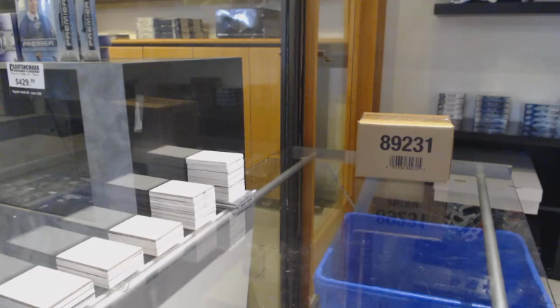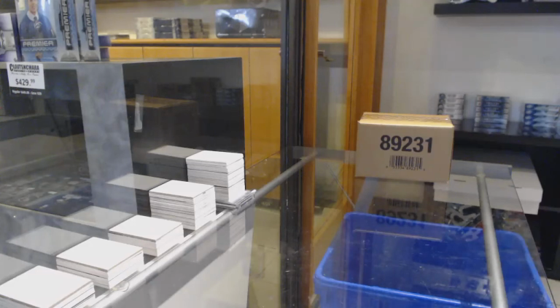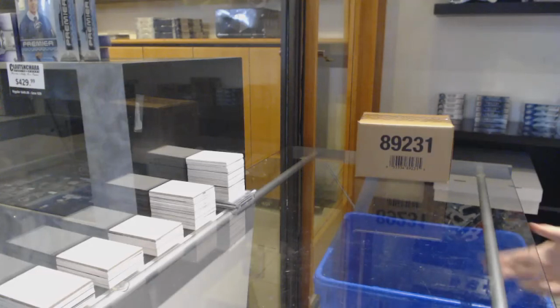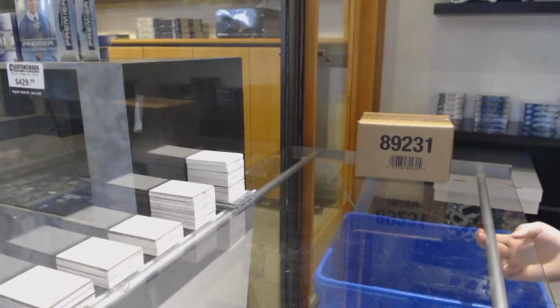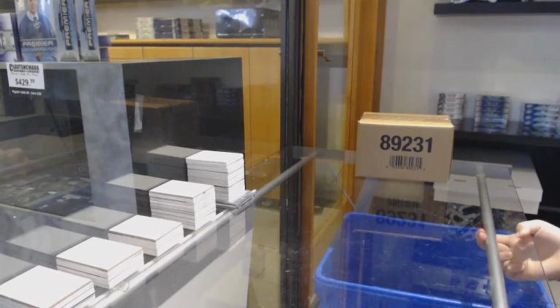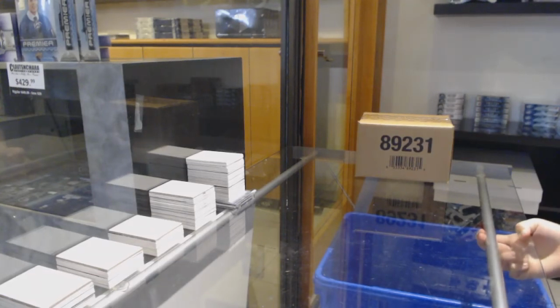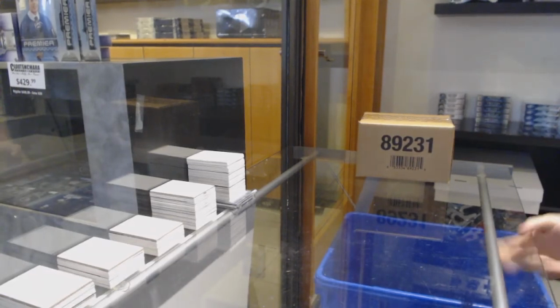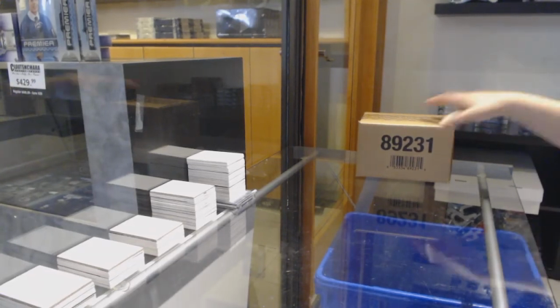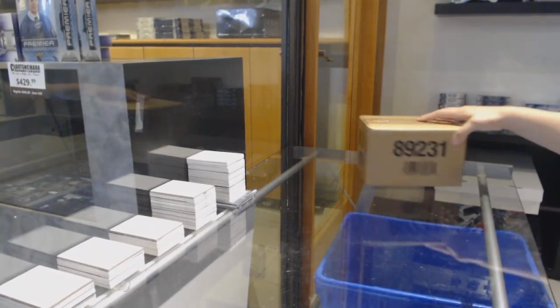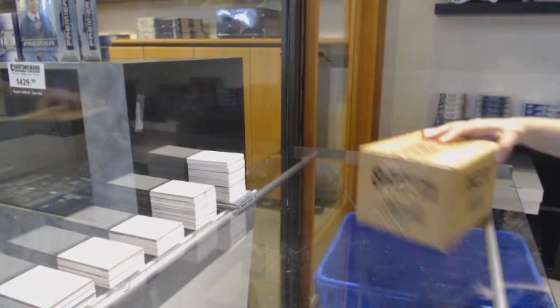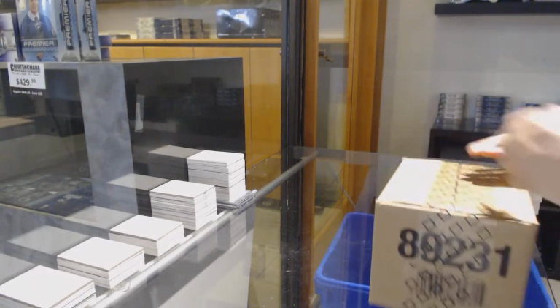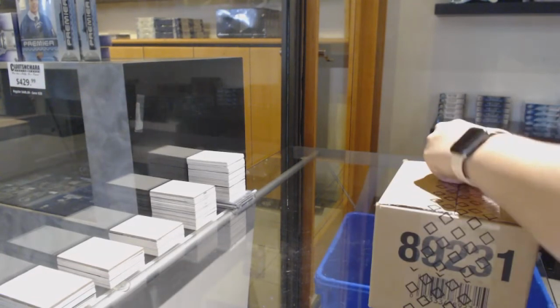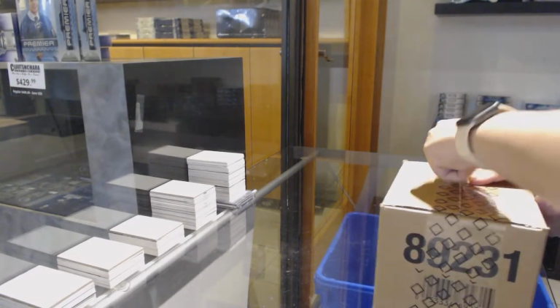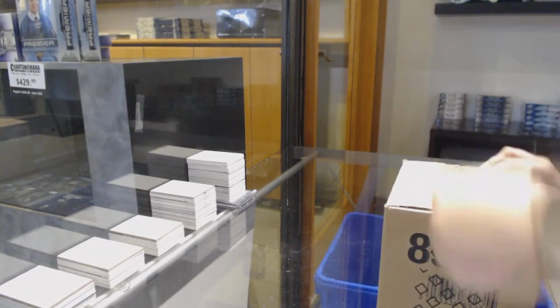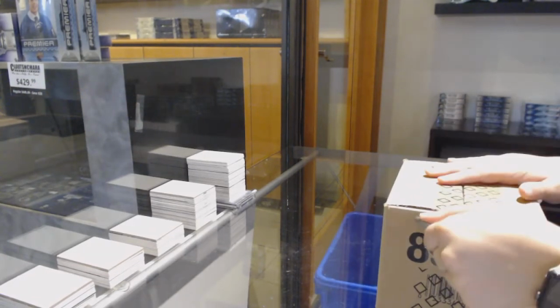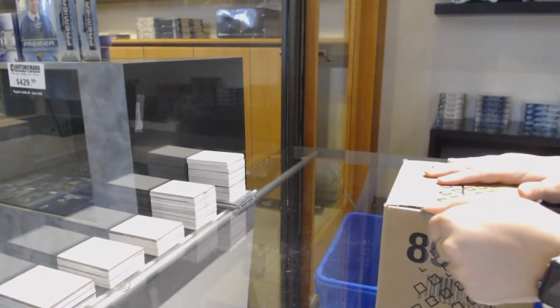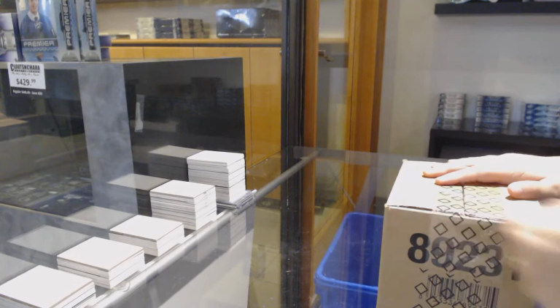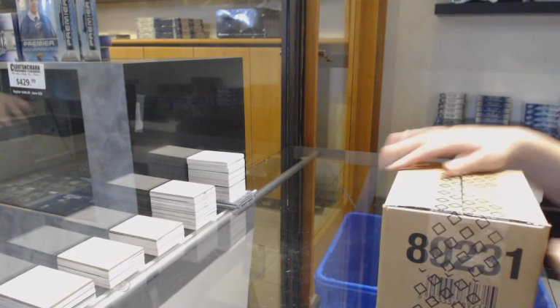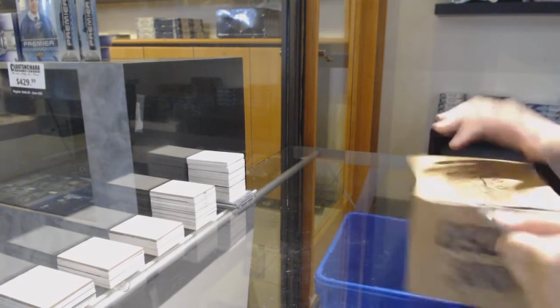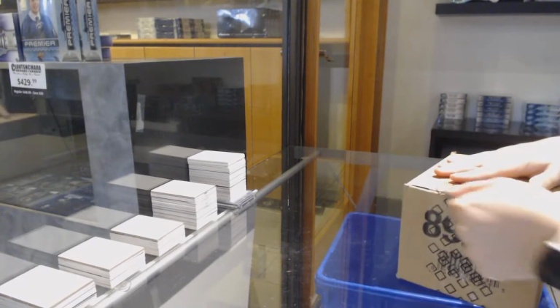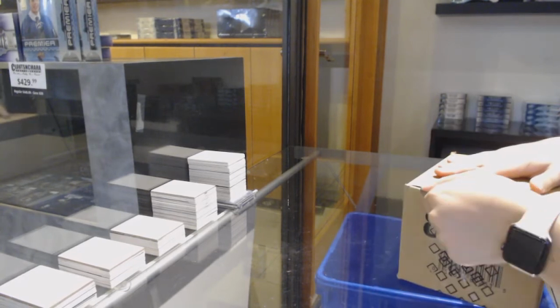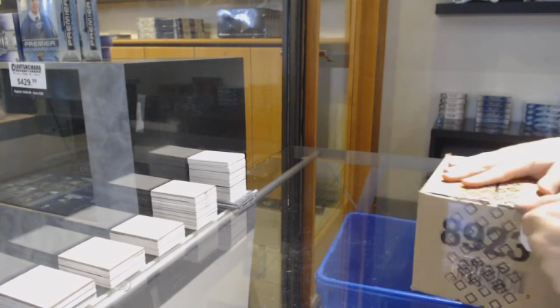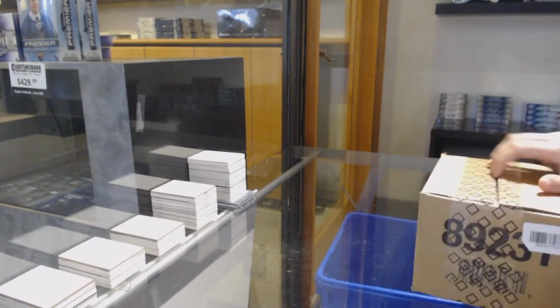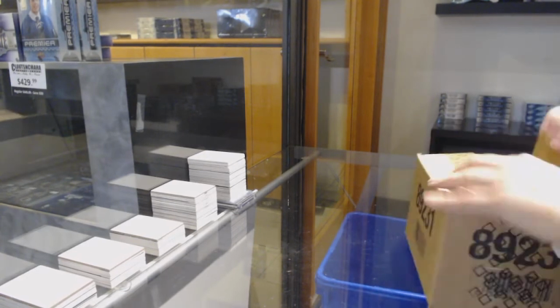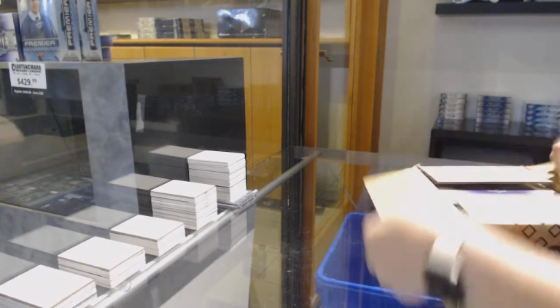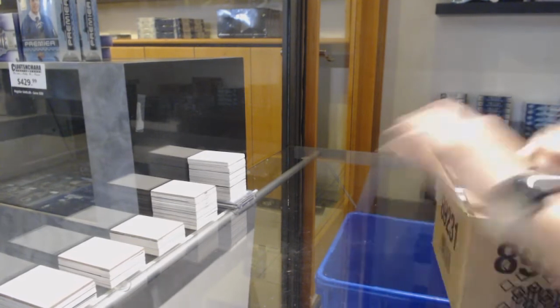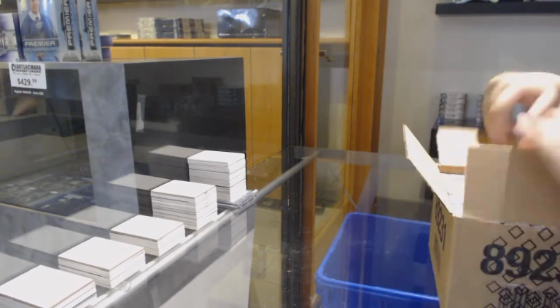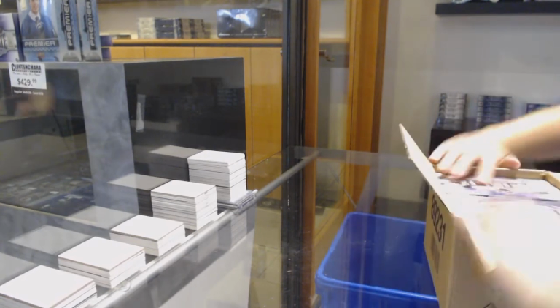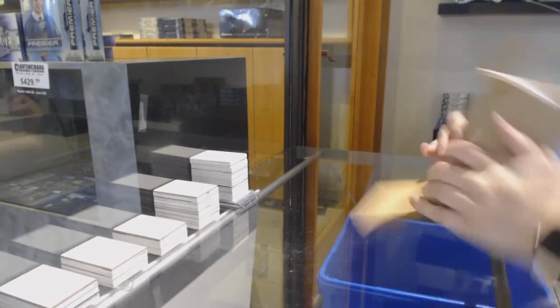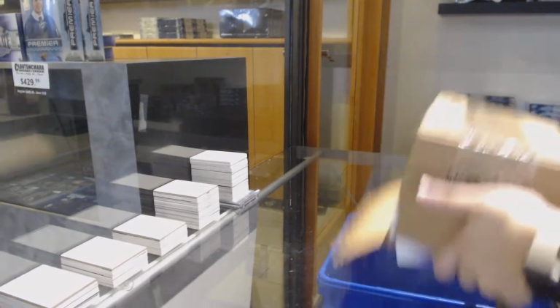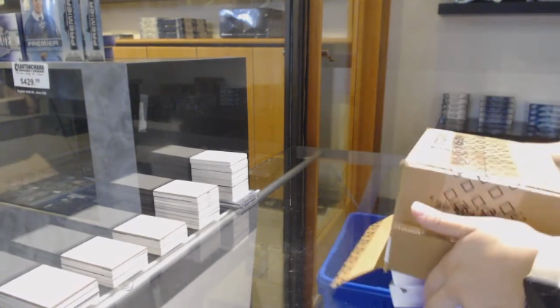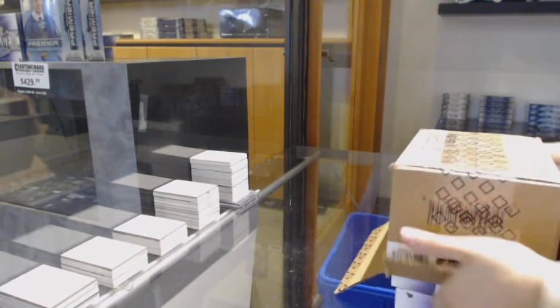Starting off CNC group break 12,160. We've got the 1718 Upper Deck Ultimate 8-box case break. Best of luck, guys.